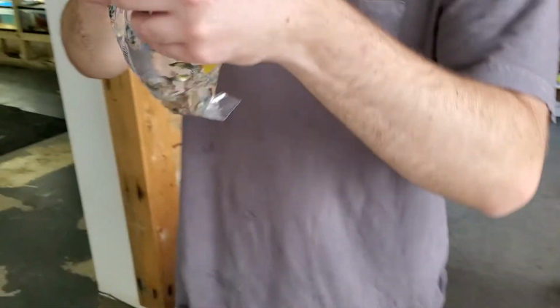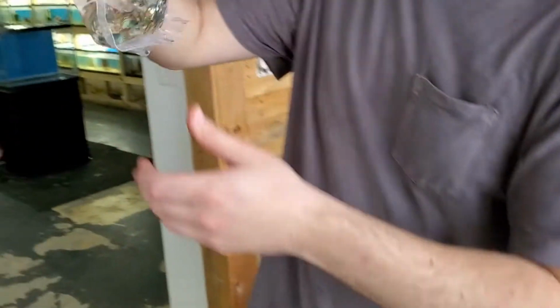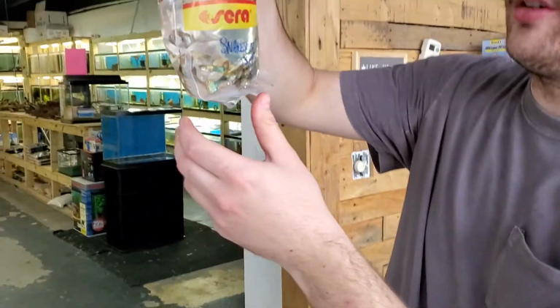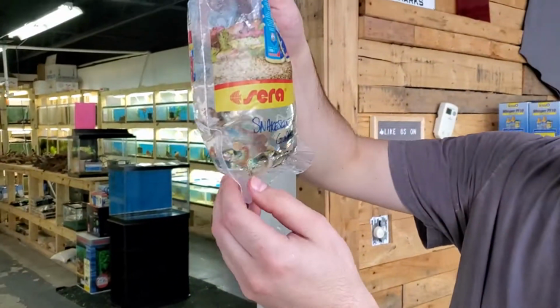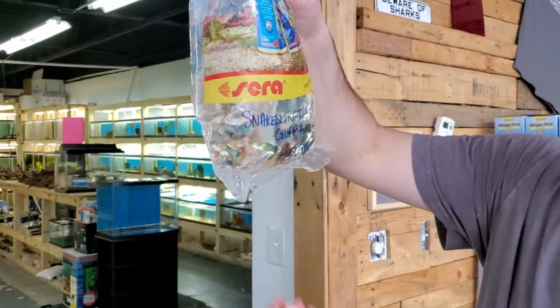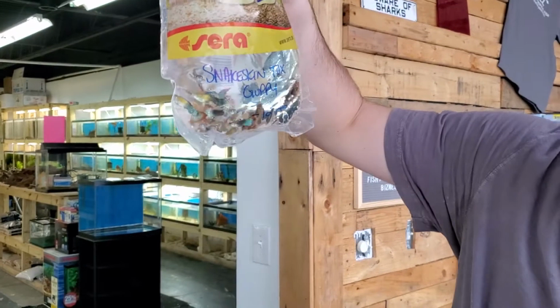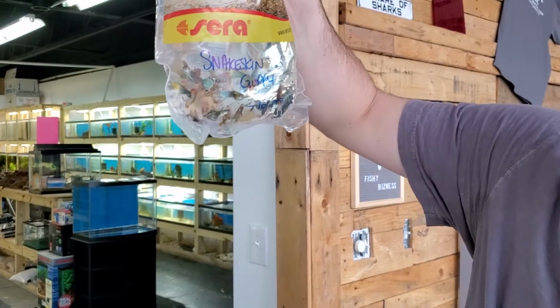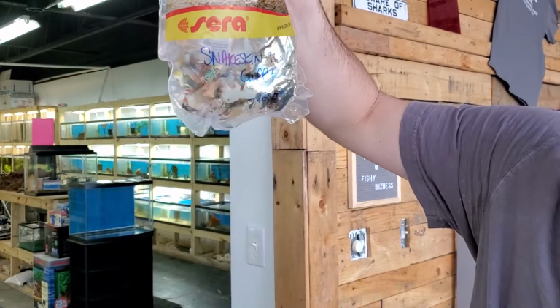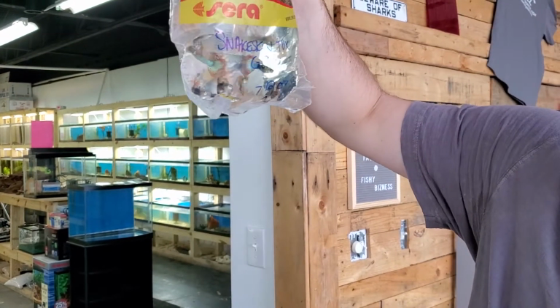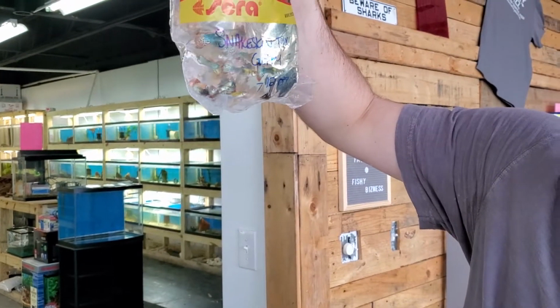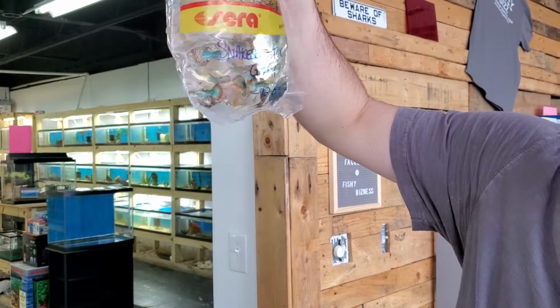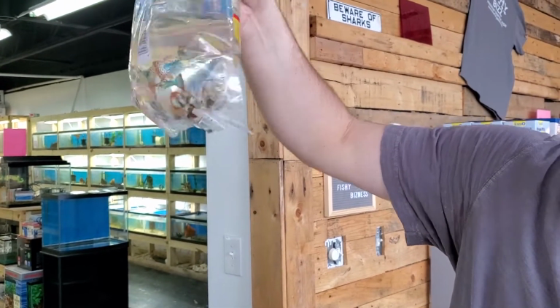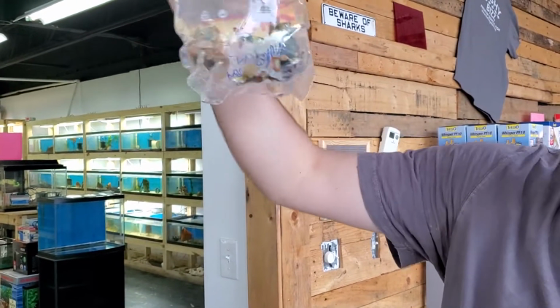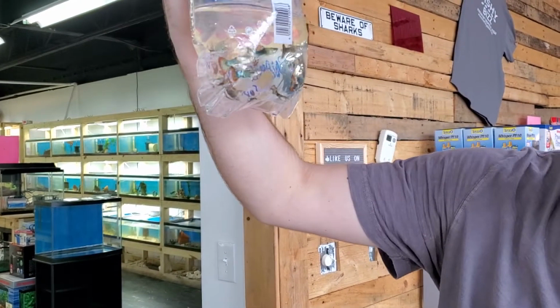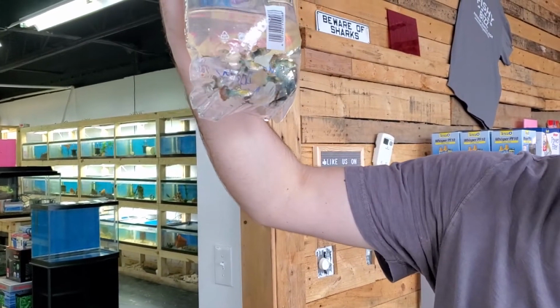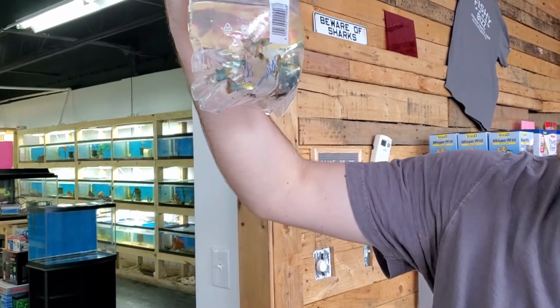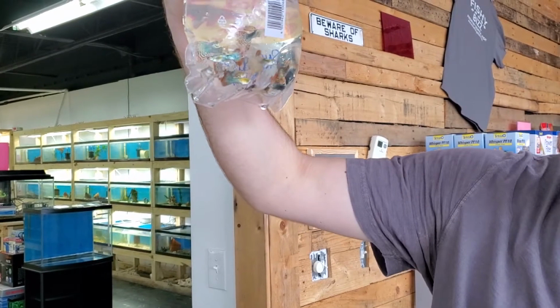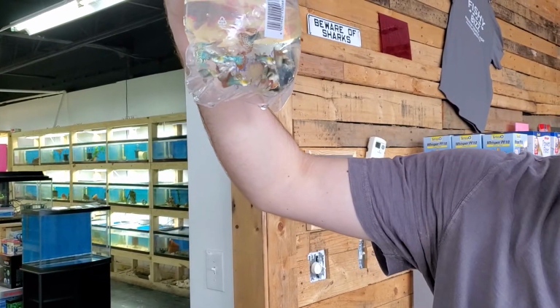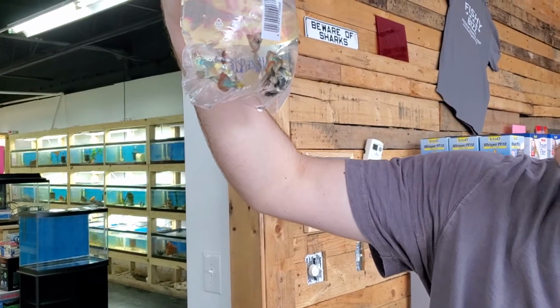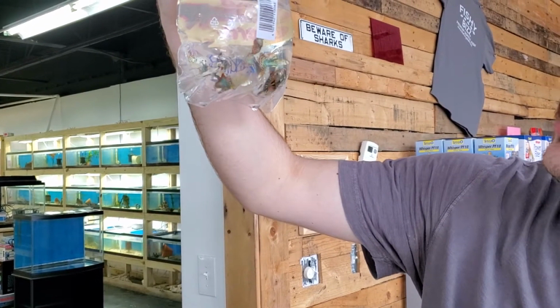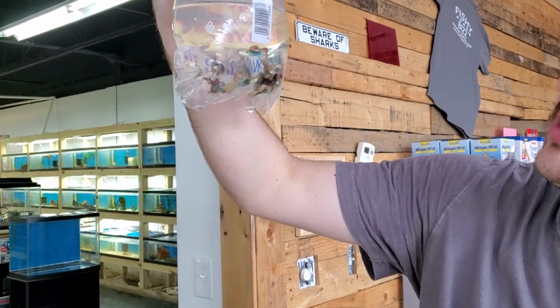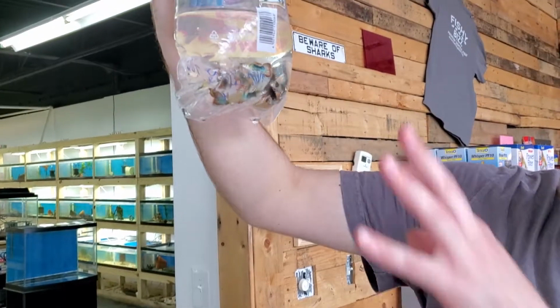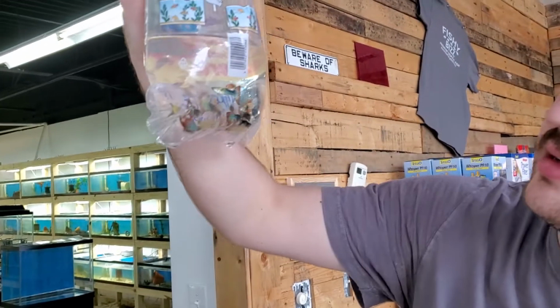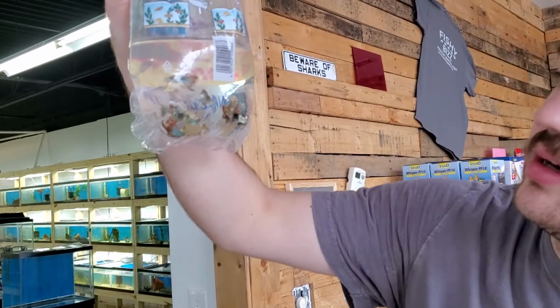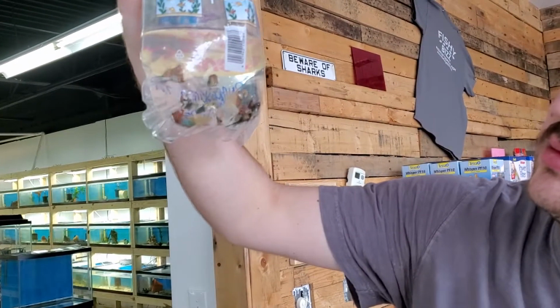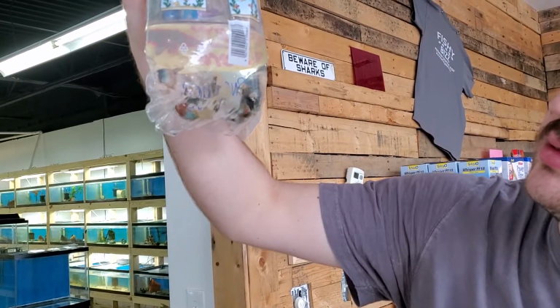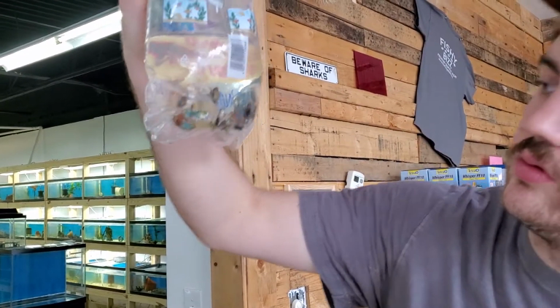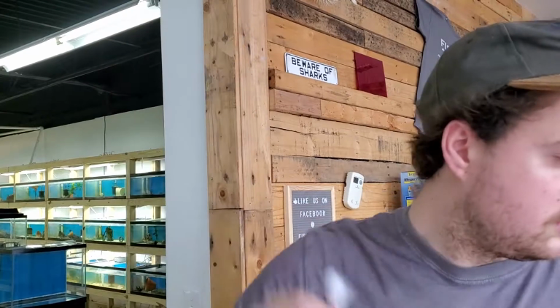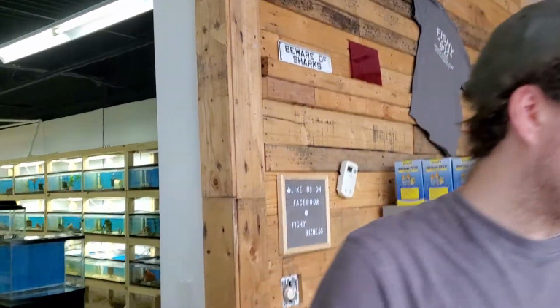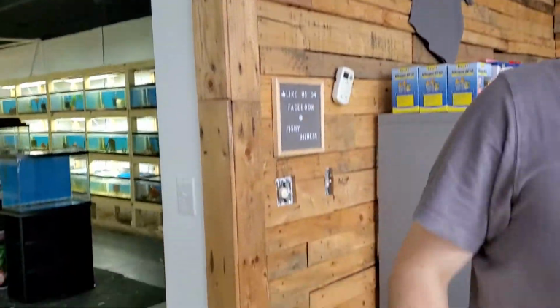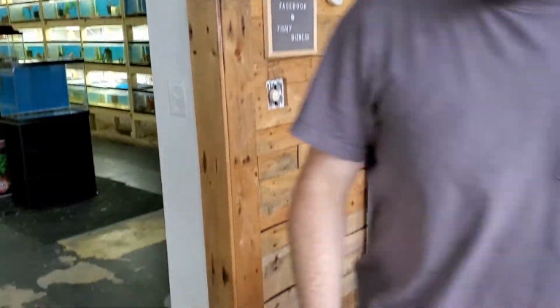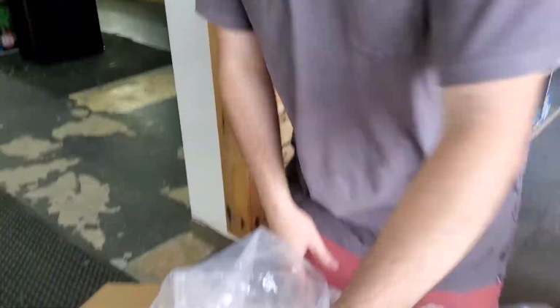Everybody always wants those. Cool fish, though — I don't blame them. They're a very tight schooler. Oh, these are sweet — snakeskin tuxedo guppies. Those look really nice. They've almost got like a gold color to half their body. Pretty cool. Some nice, healthy guppies.